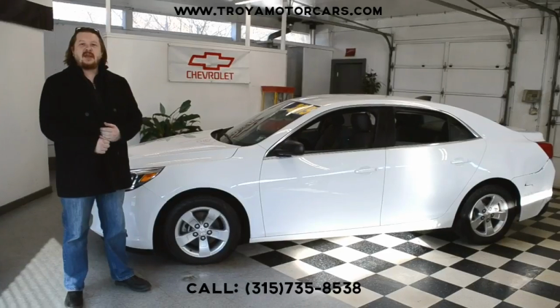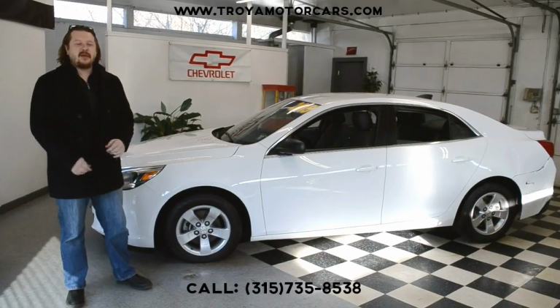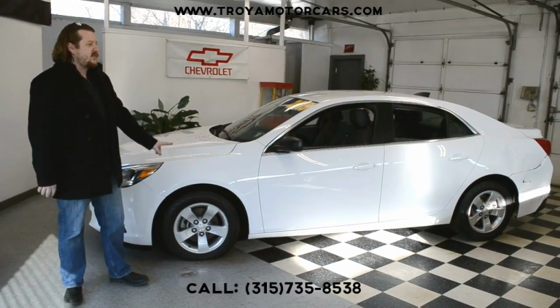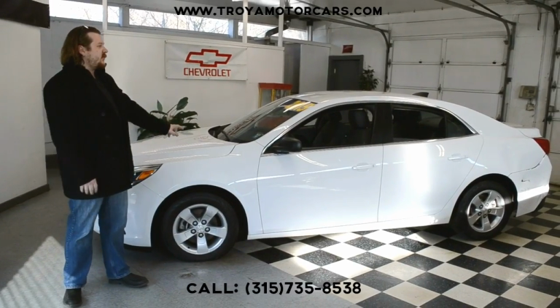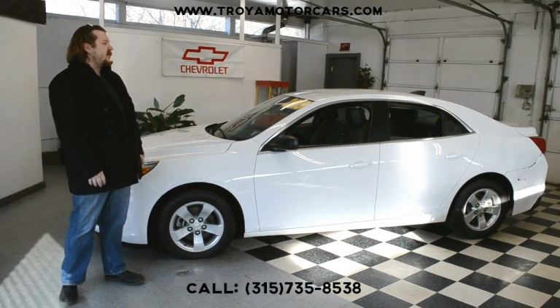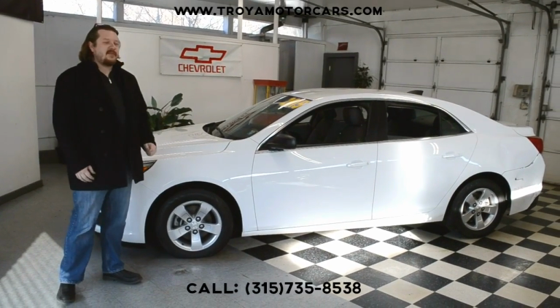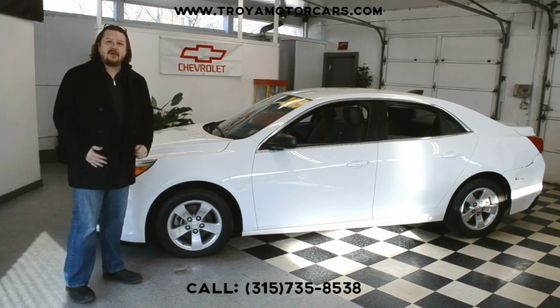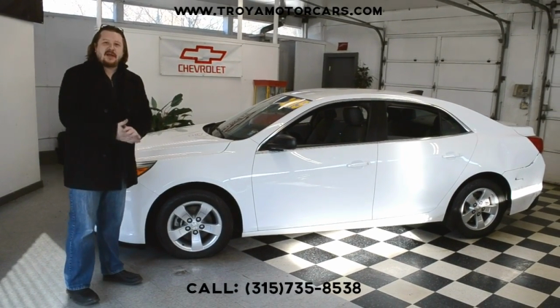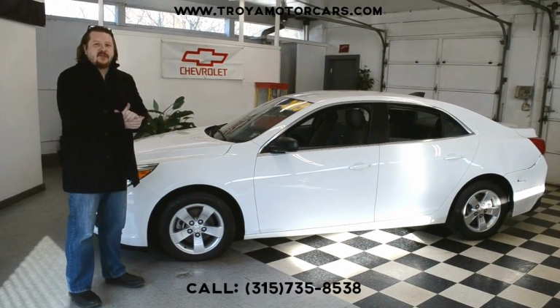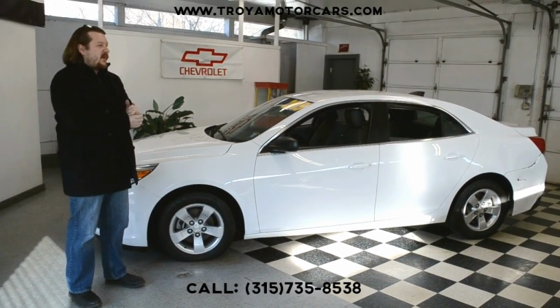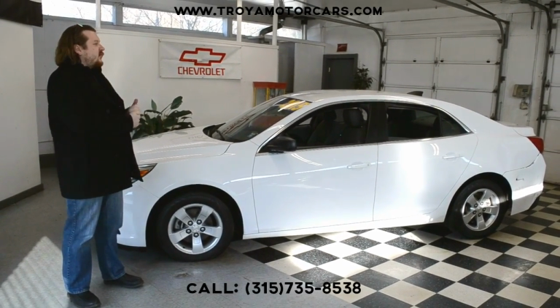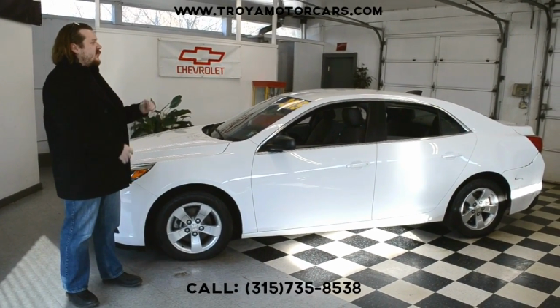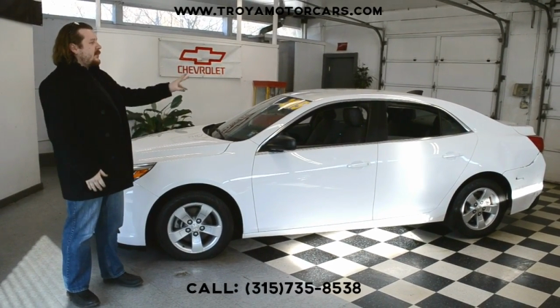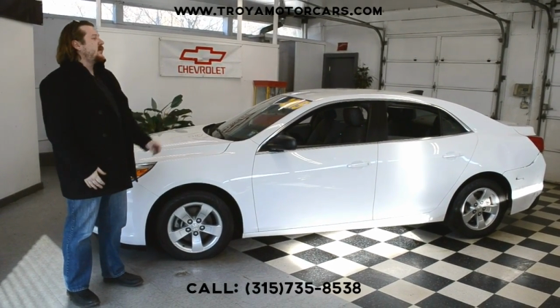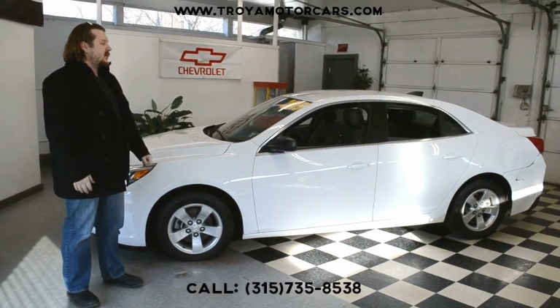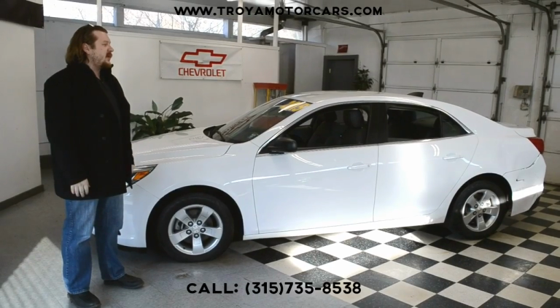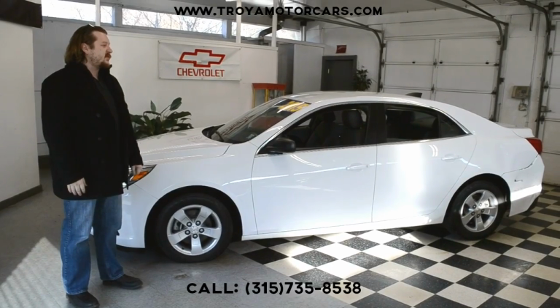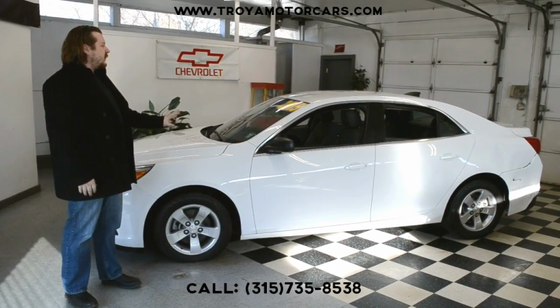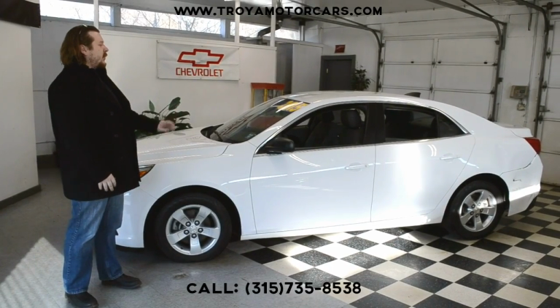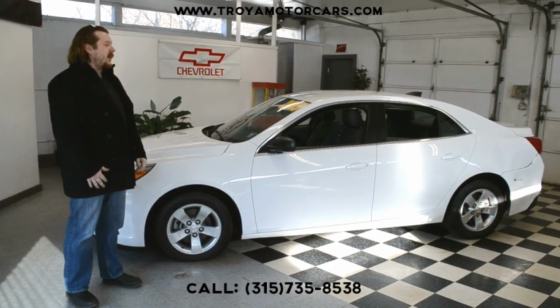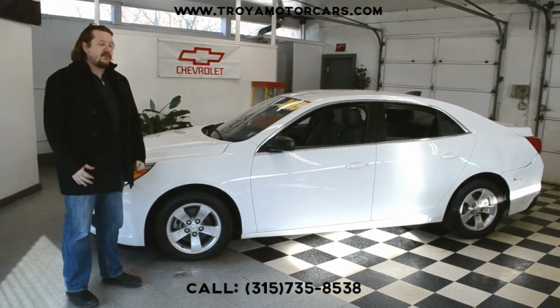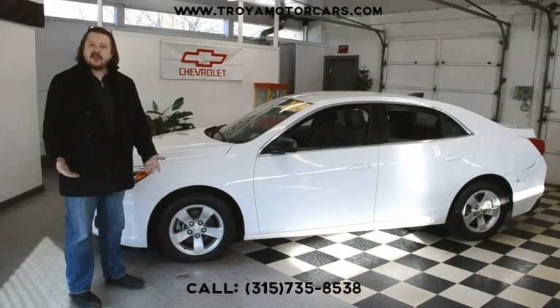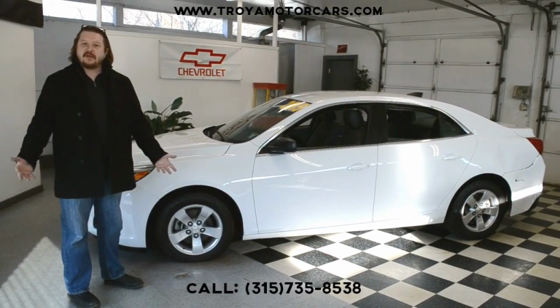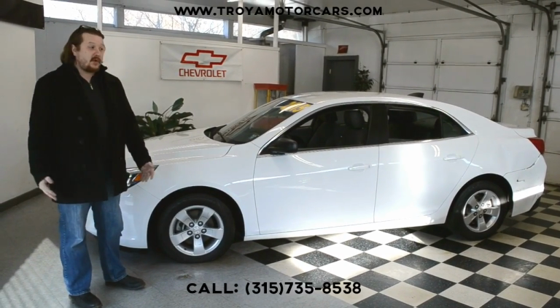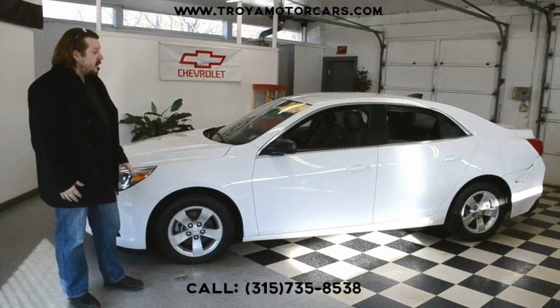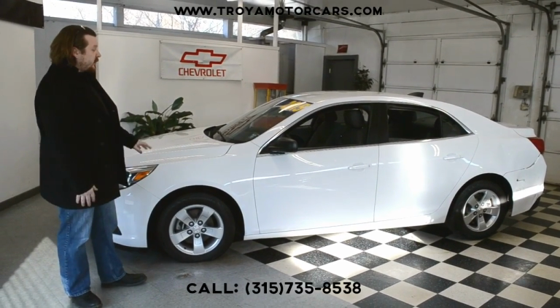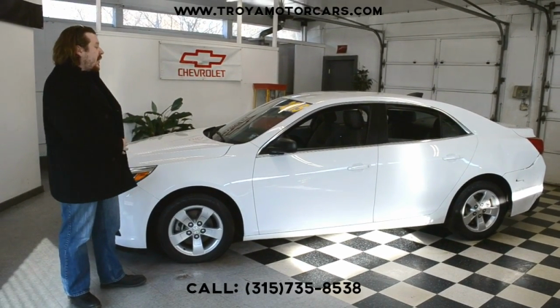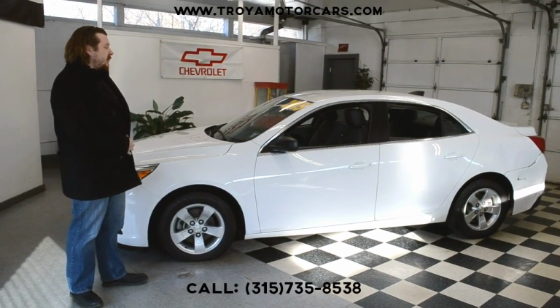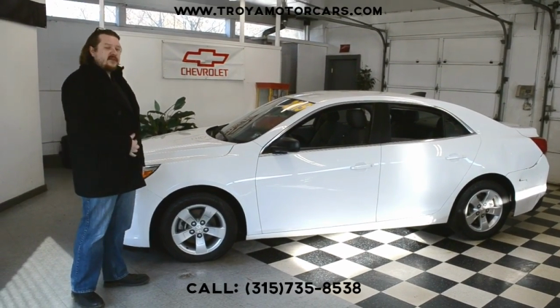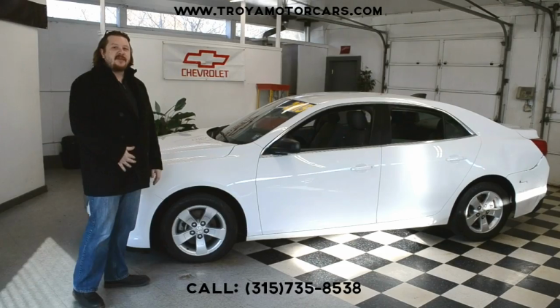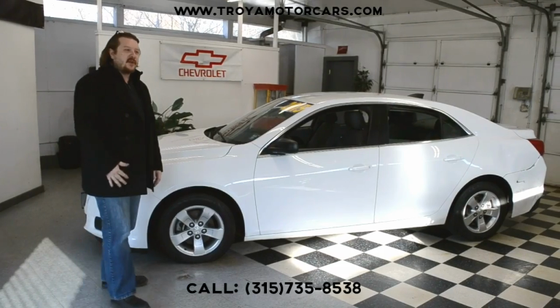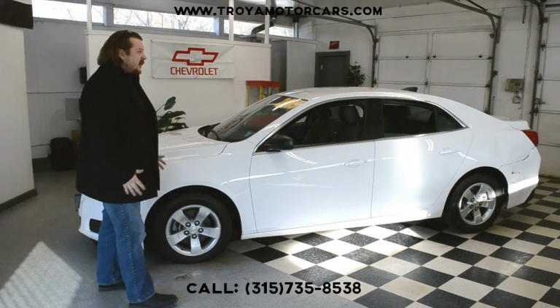Hey everybody, we have a 2015 Chevy Malibu LS next to us. We got some right side damage, a little bit of damage at the rear, and a couple airbags off. We'll take you around as always. This is a great low mileage car — it'll be at 50,000 on it.